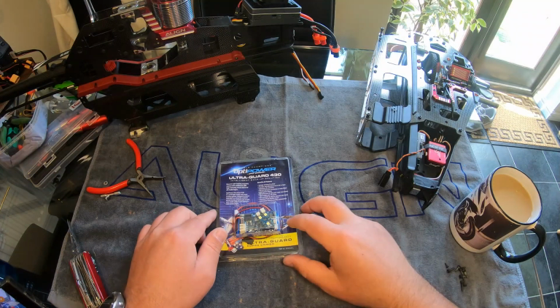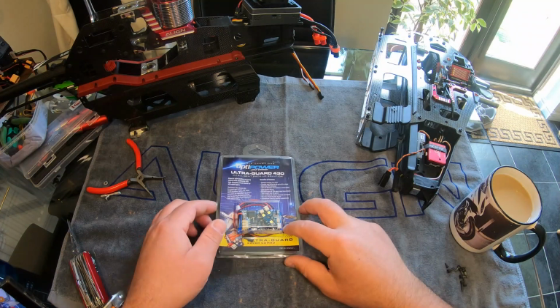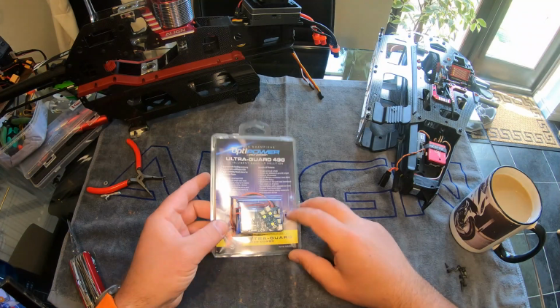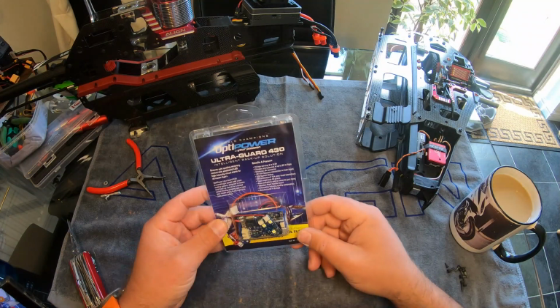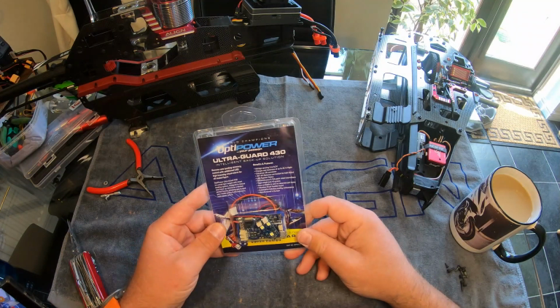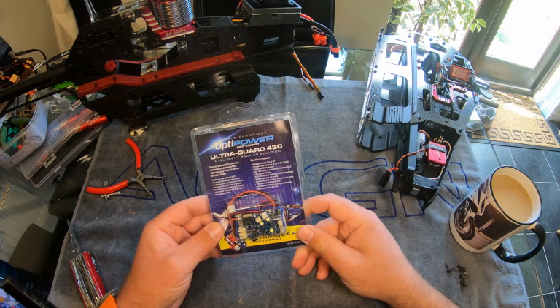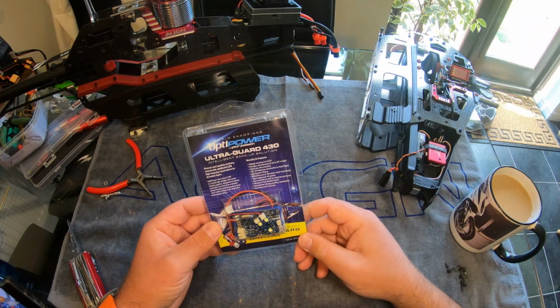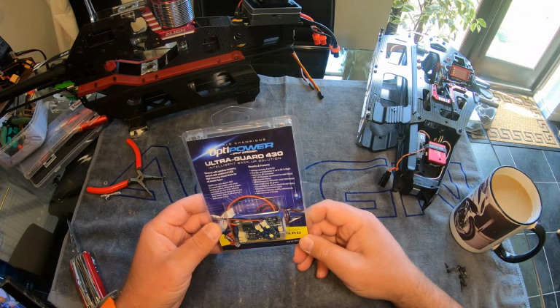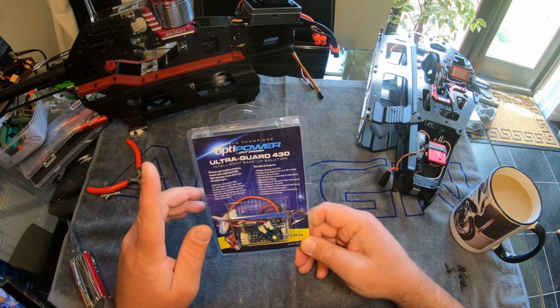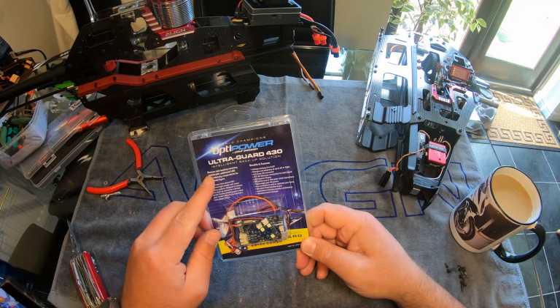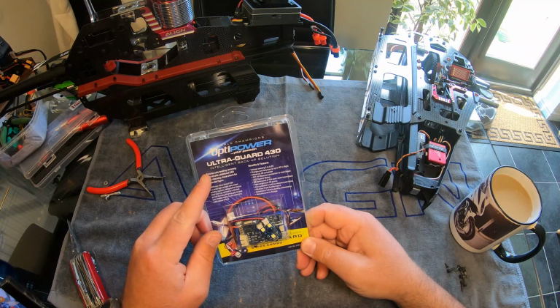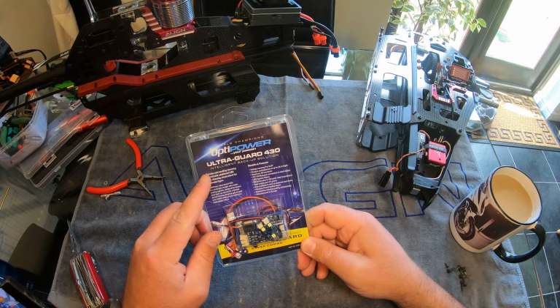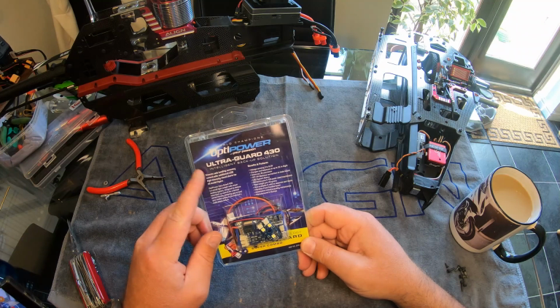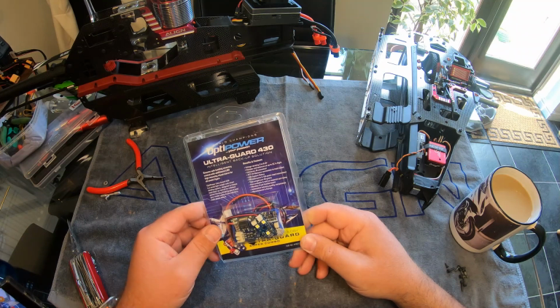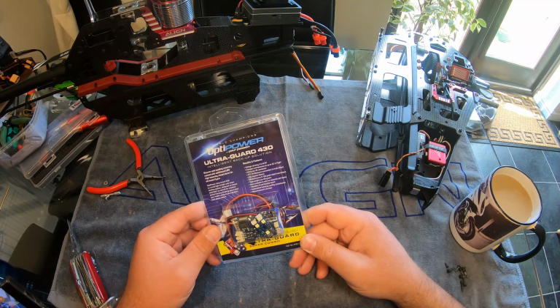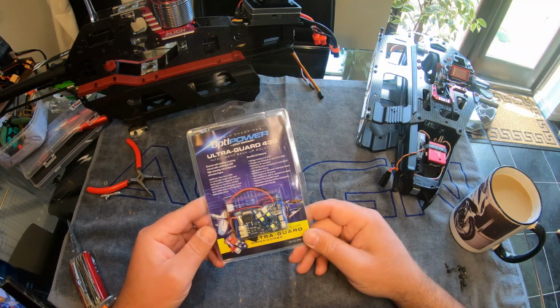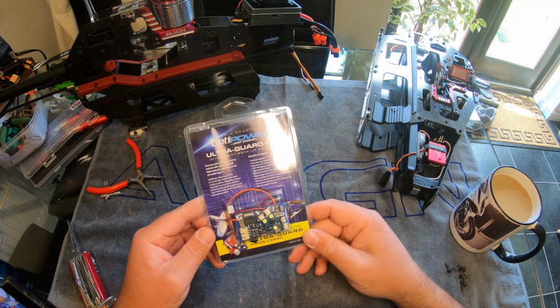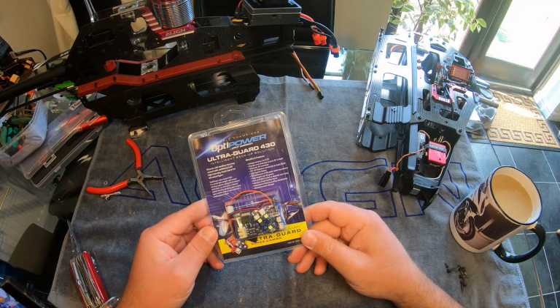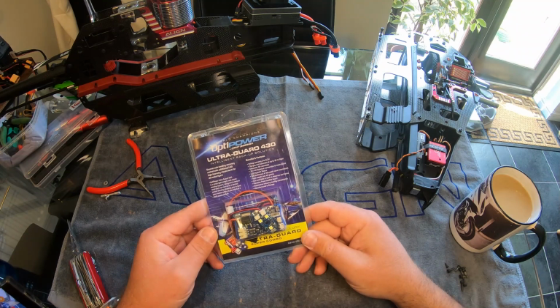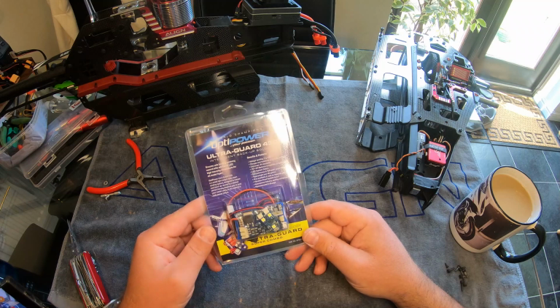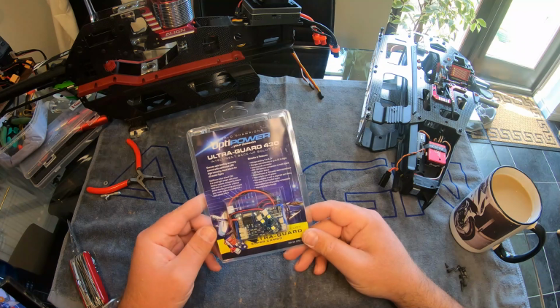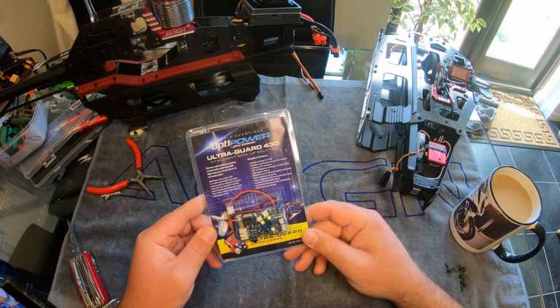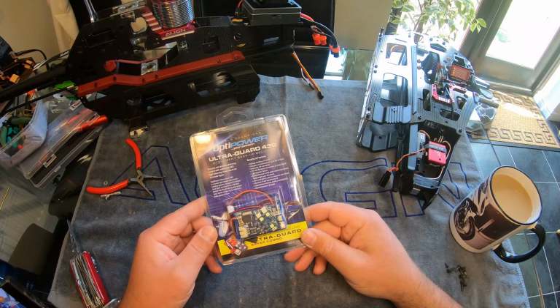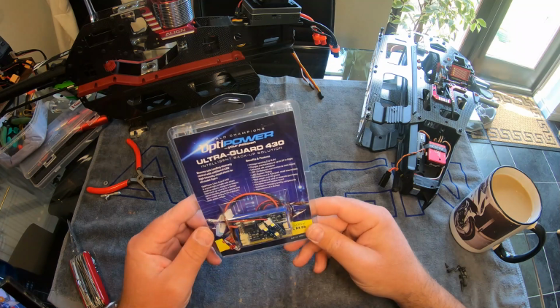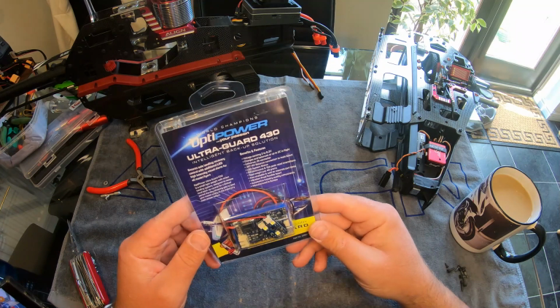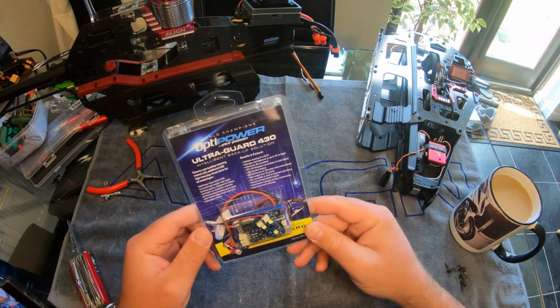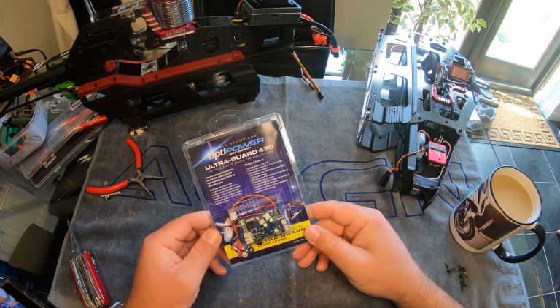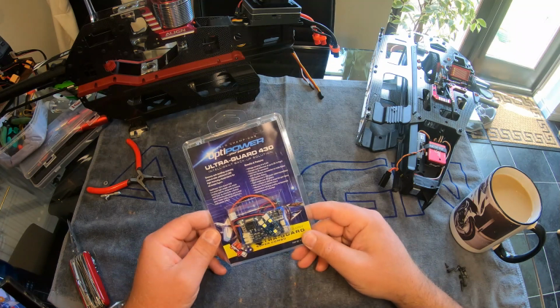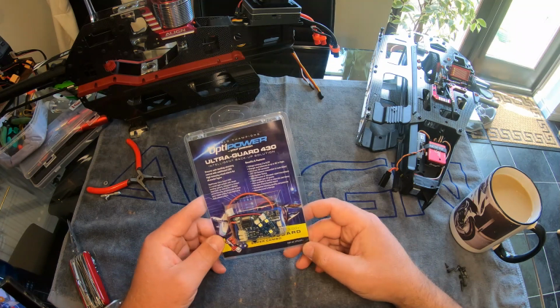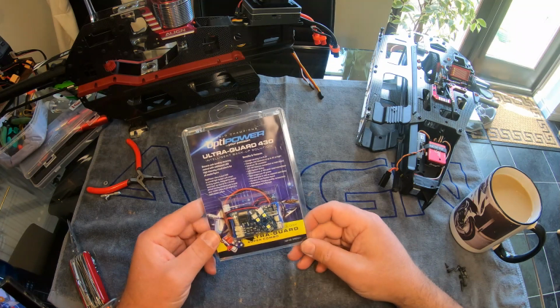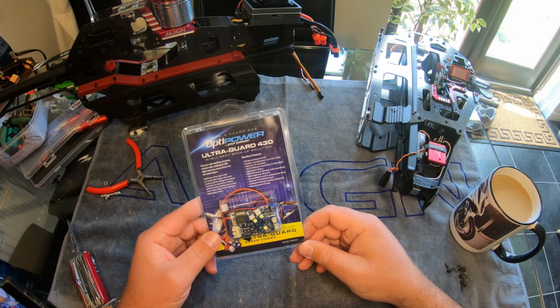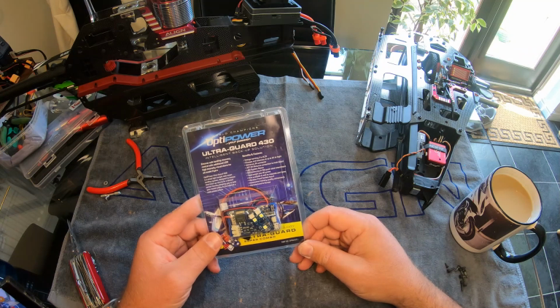Today I'm just going to do a short introduction to why I think these OptiGuard backup solutions are important when you're running a high voltage ESC system on an electric helicopter.